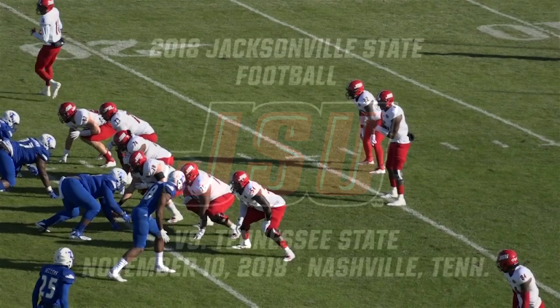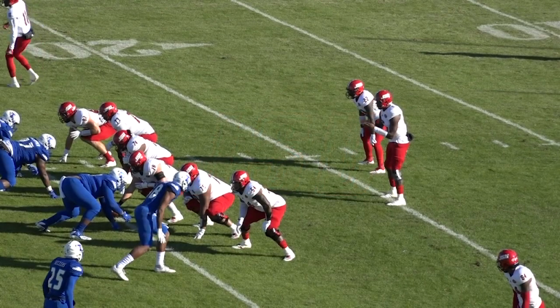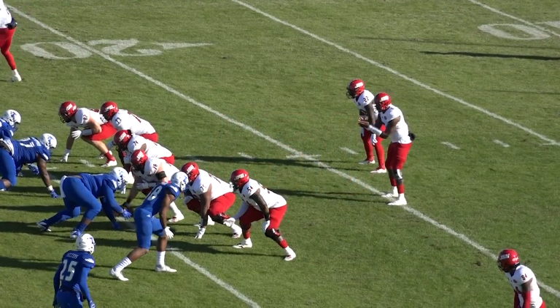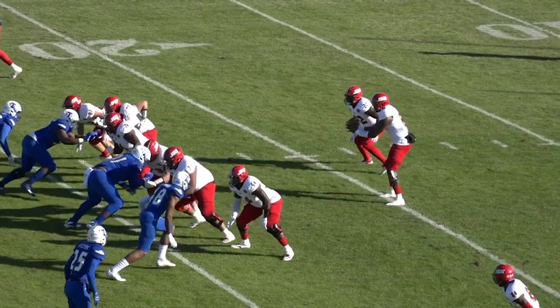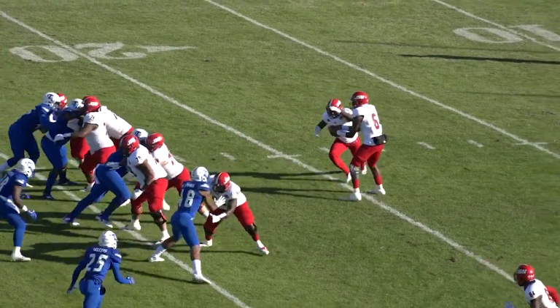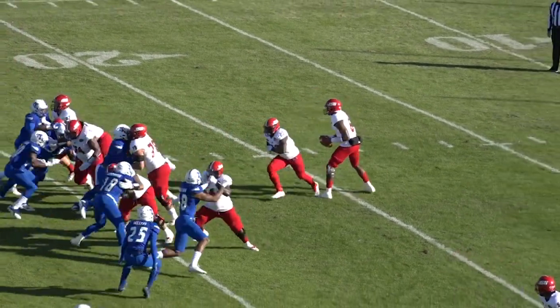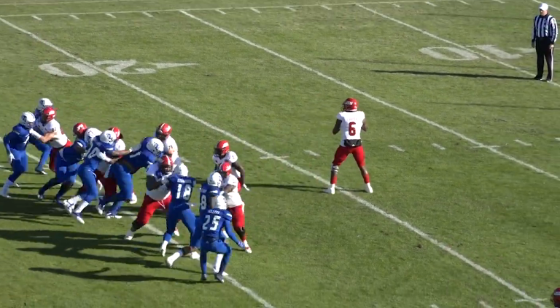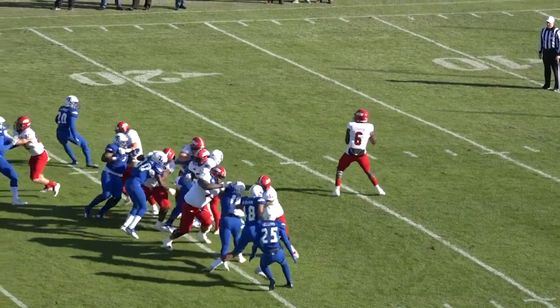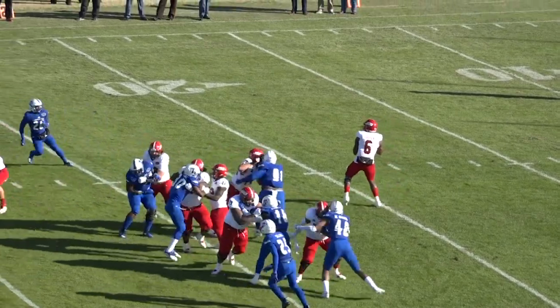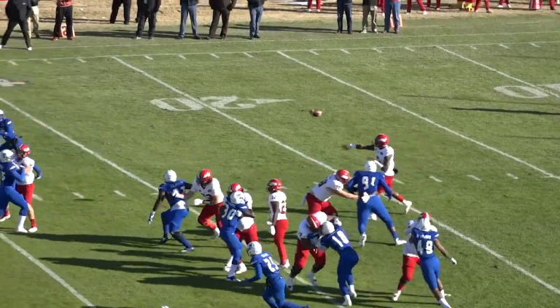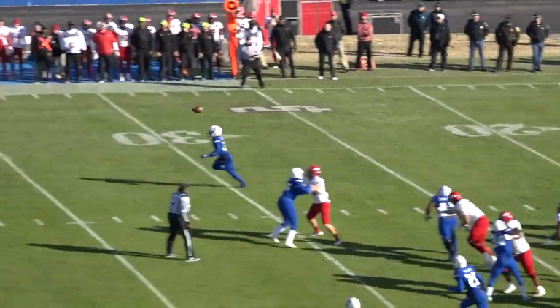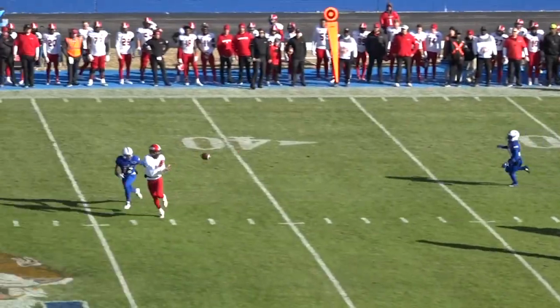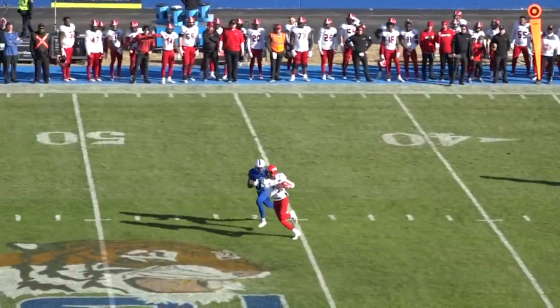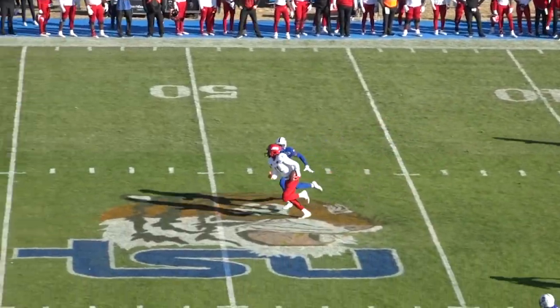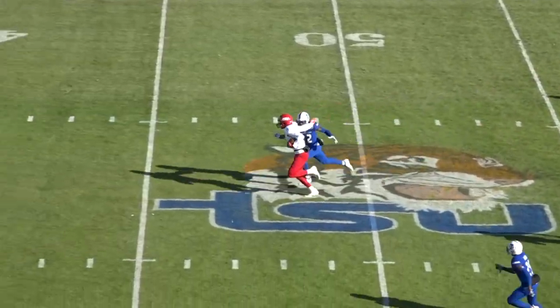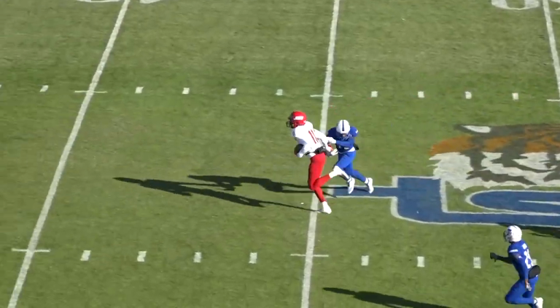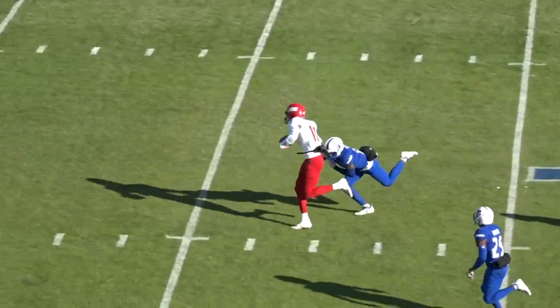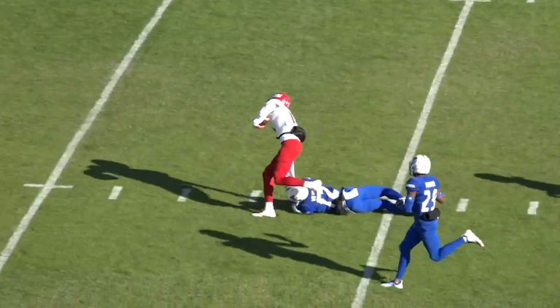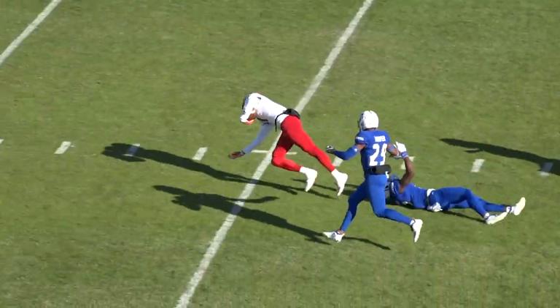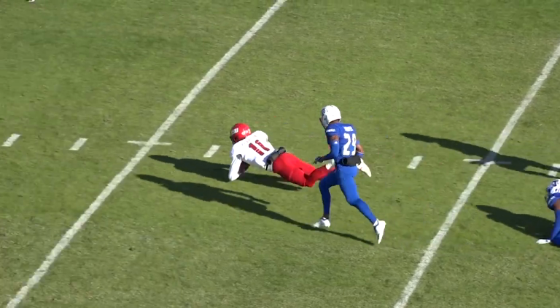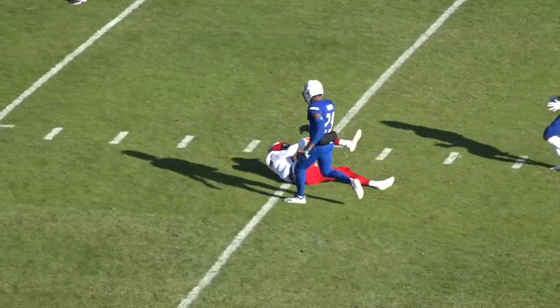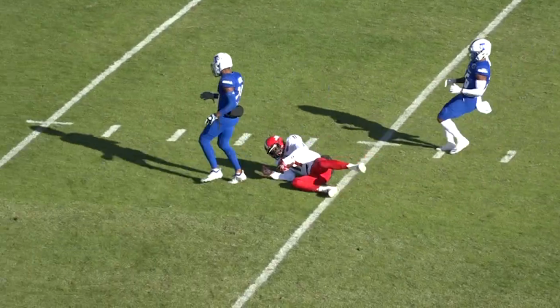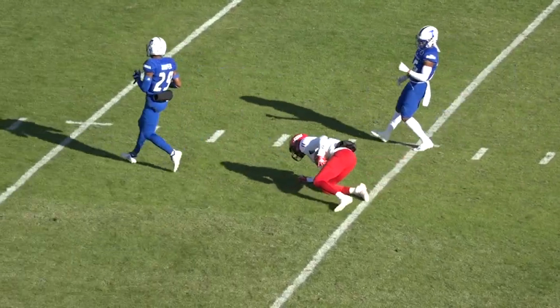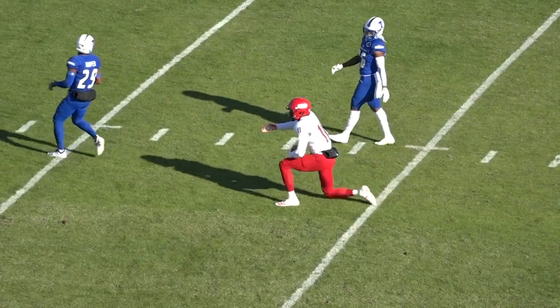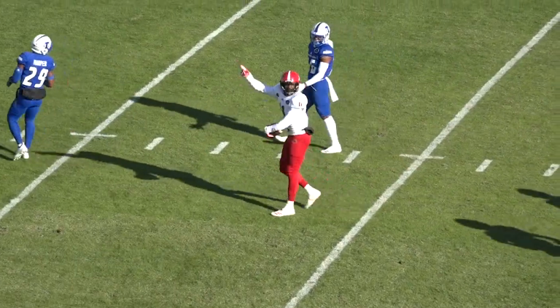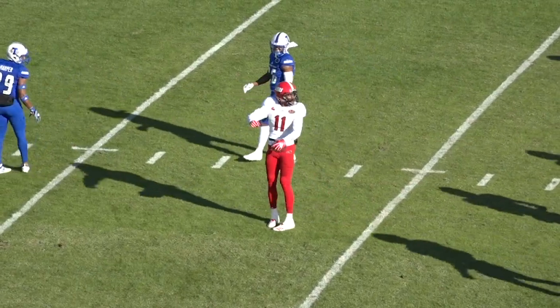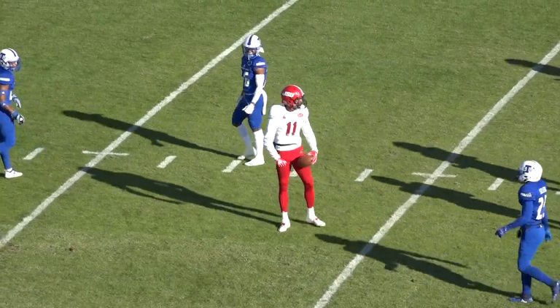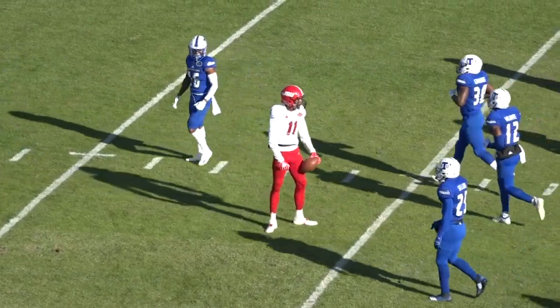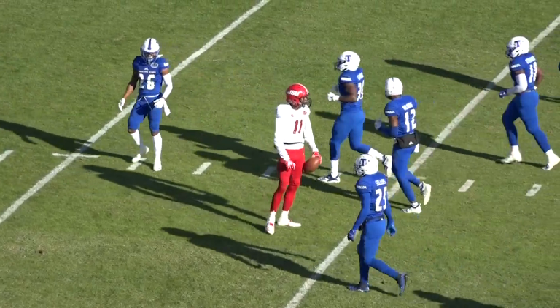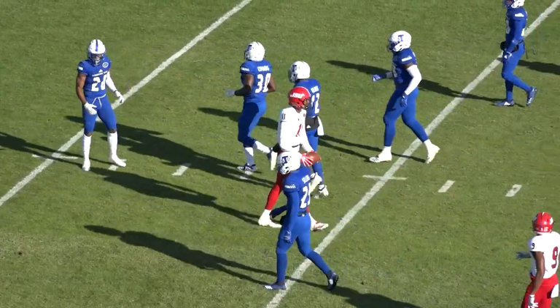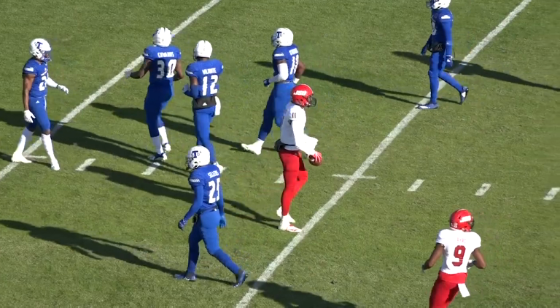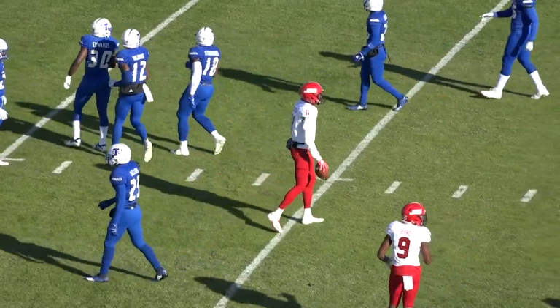Jacksonville State sideline with three wide receivers — two left, one right. They pull it out and look for Pearson on a post route across the middle. Caught it at the 45, midfield, 45, 40, 35 — and he dives to the 31. Larry Wilhoyt, the corner, saves the touchdown. Watch for a flag.